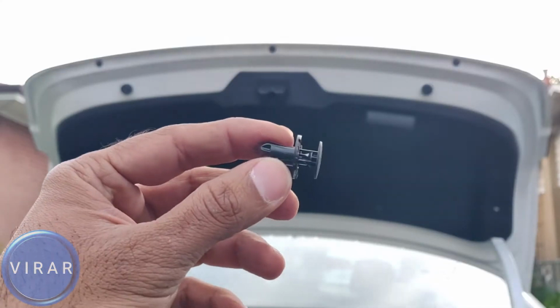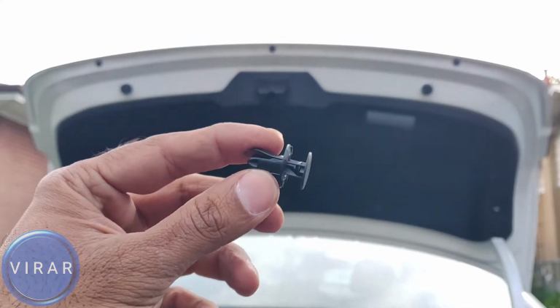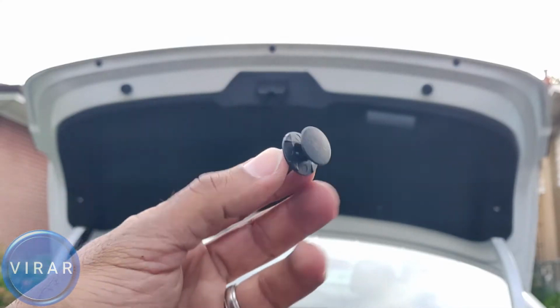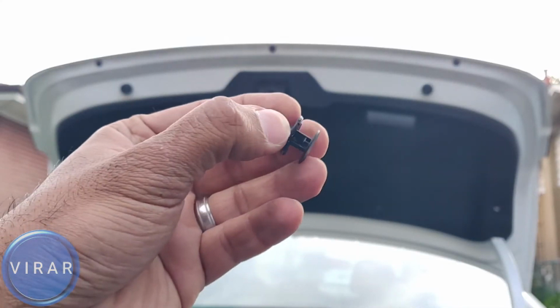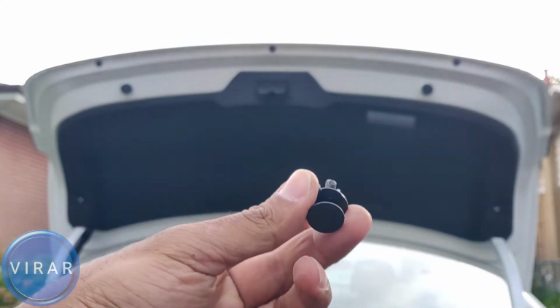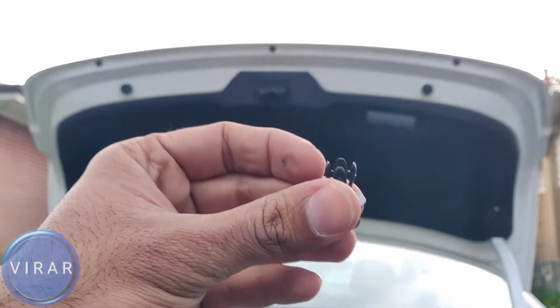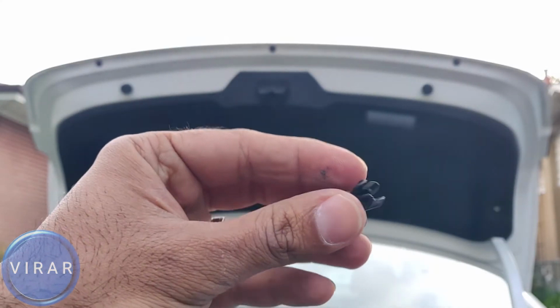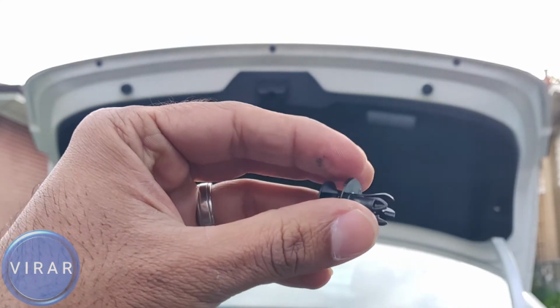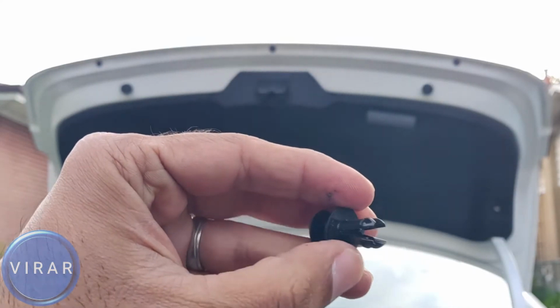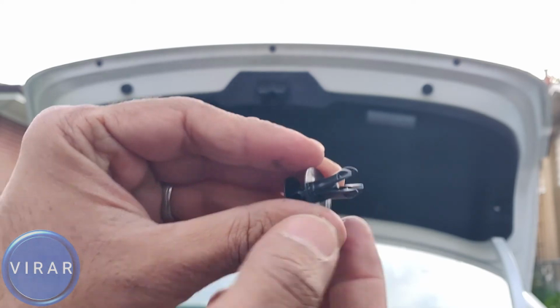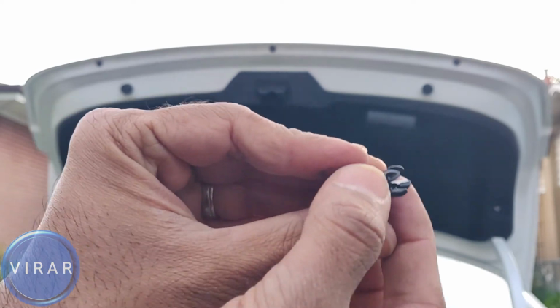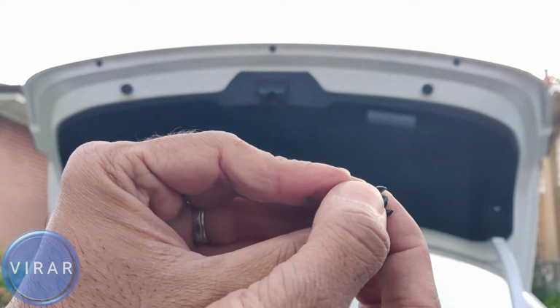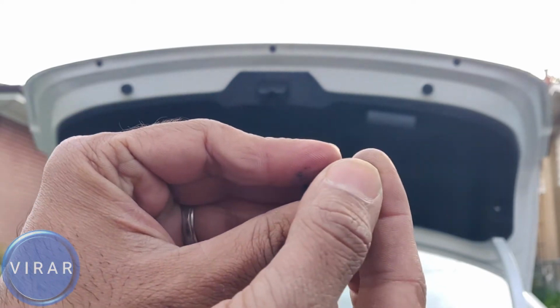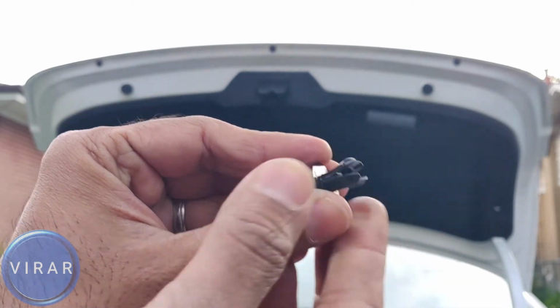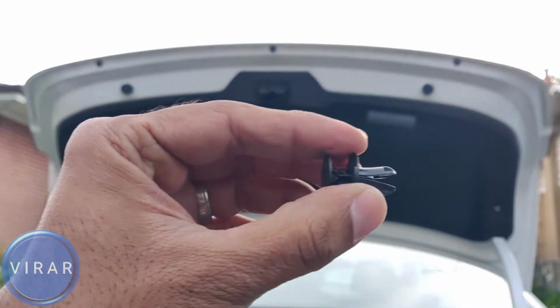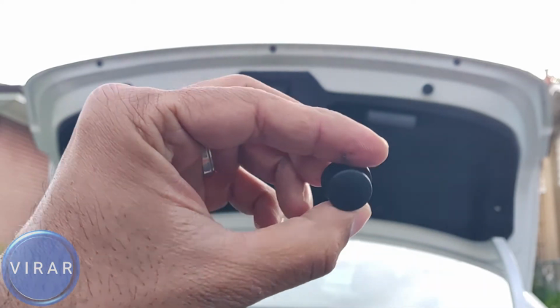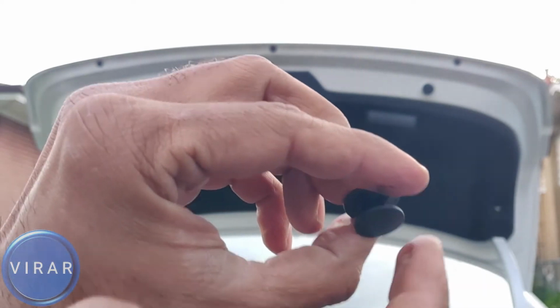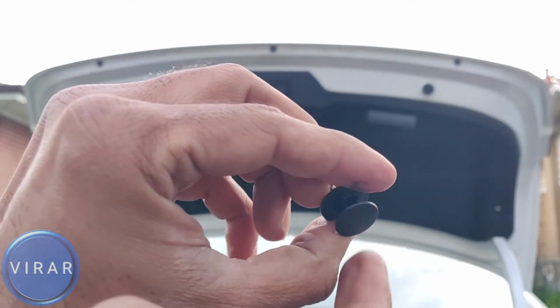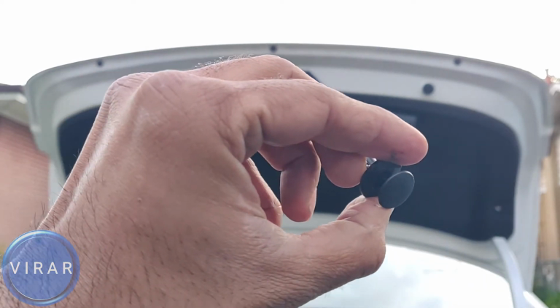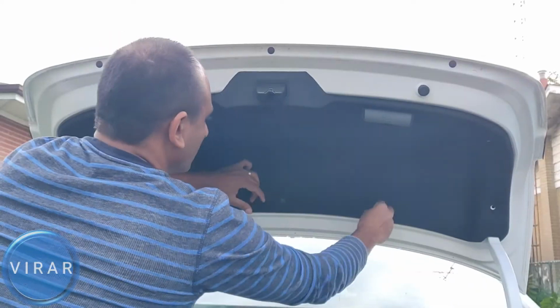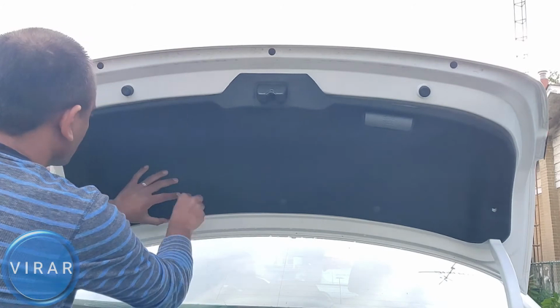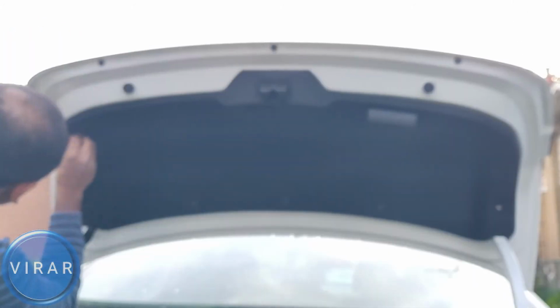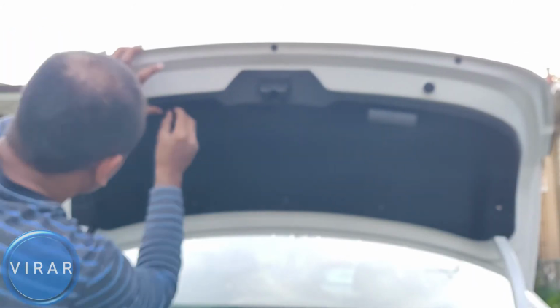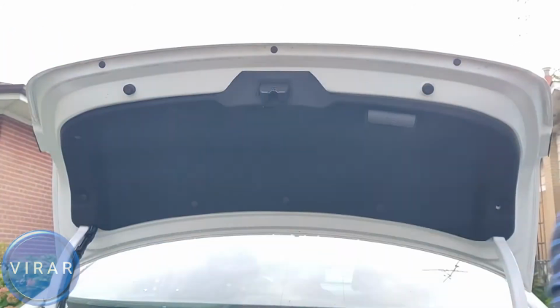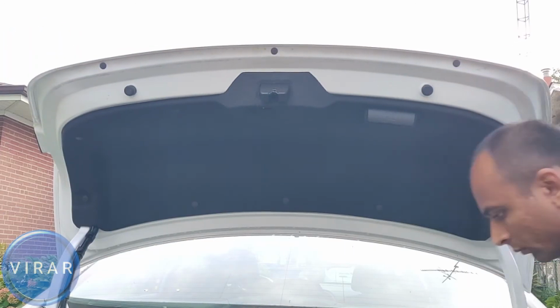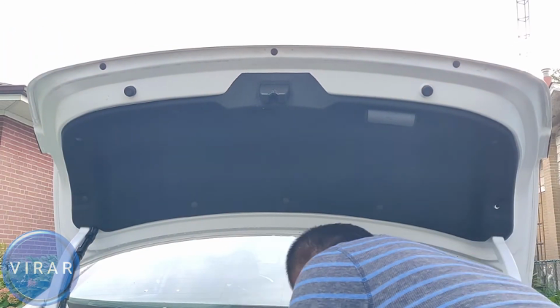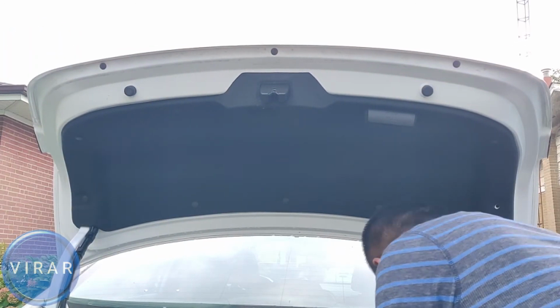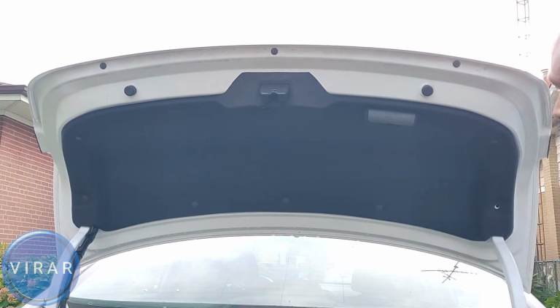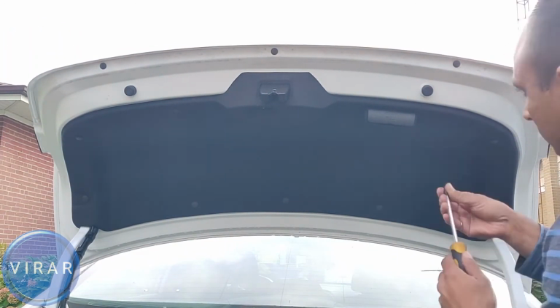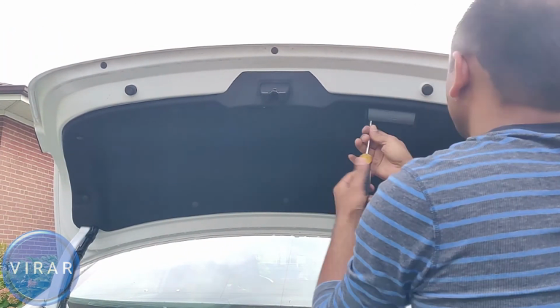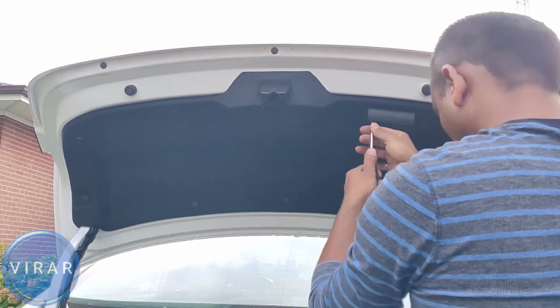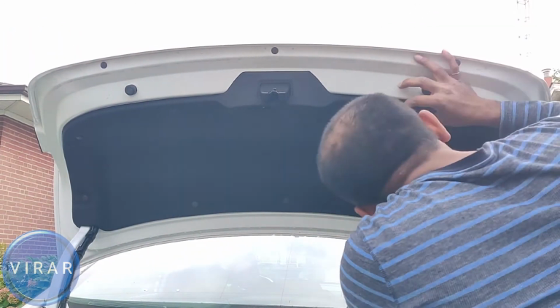When you're putting the clips back on, just make sure that the middle part of the clip is pulled out. That way, the main part can squish in. Put the clip back in and then push the middle part in. Repeat the process for all the clips. And let's not forget to put those two screws back in.